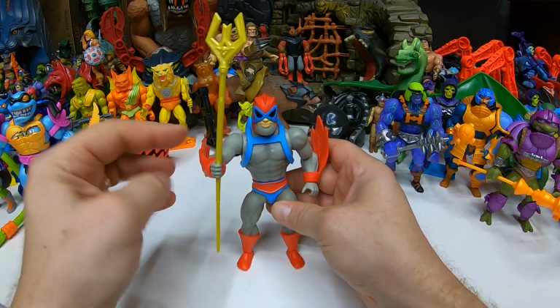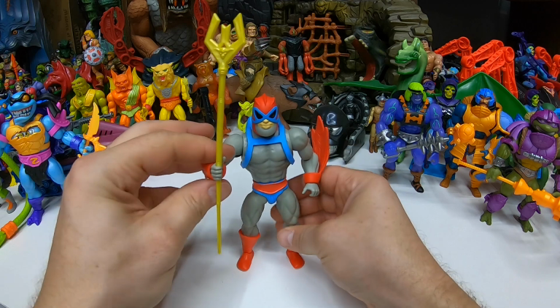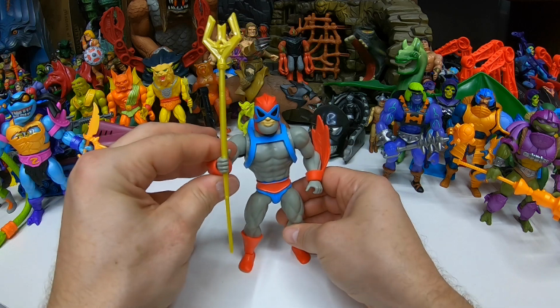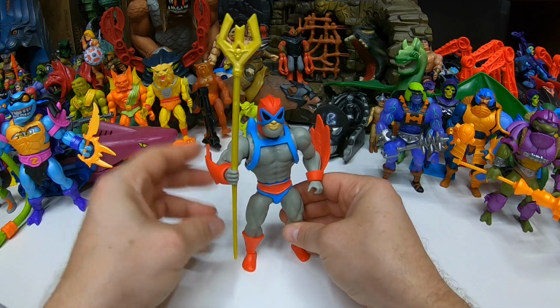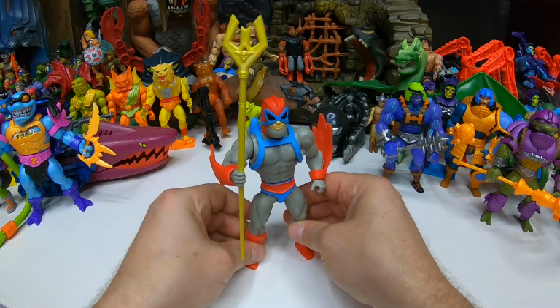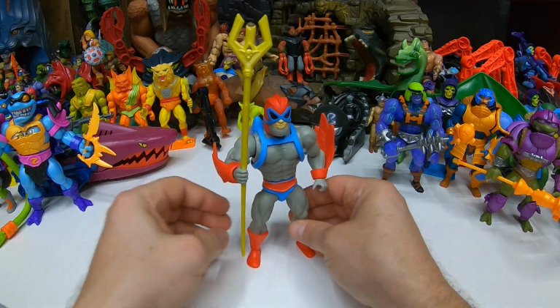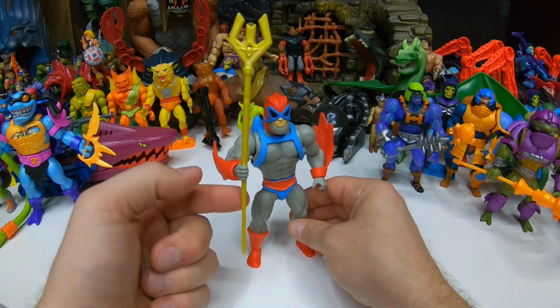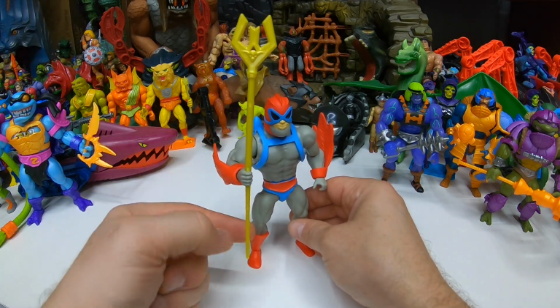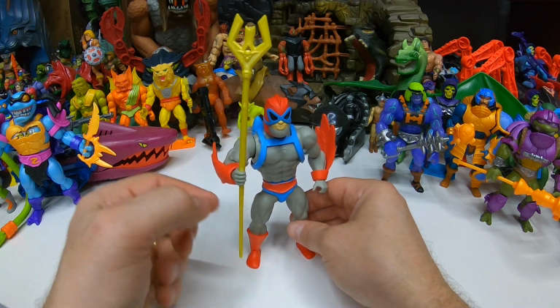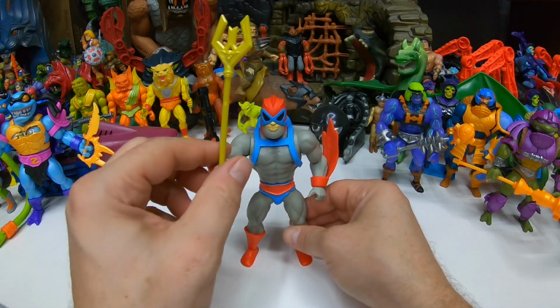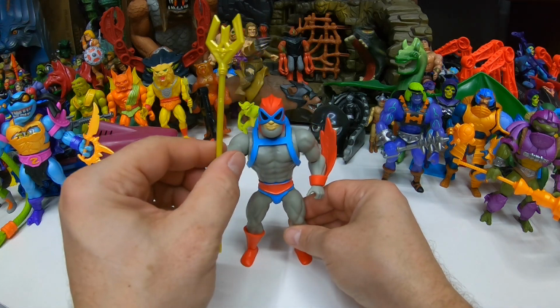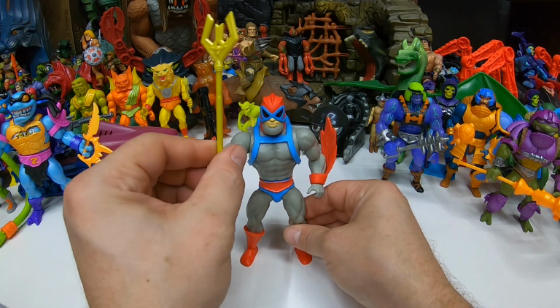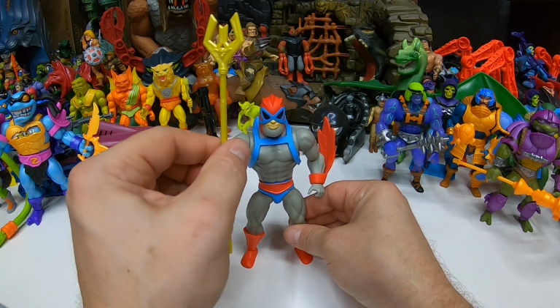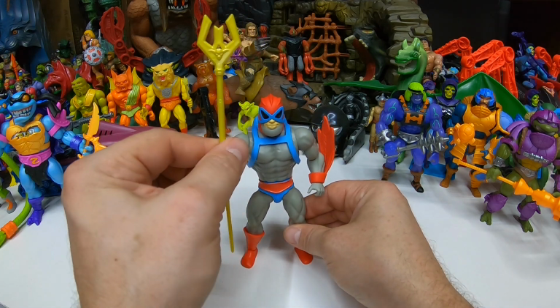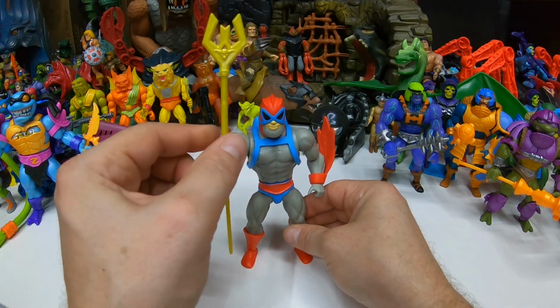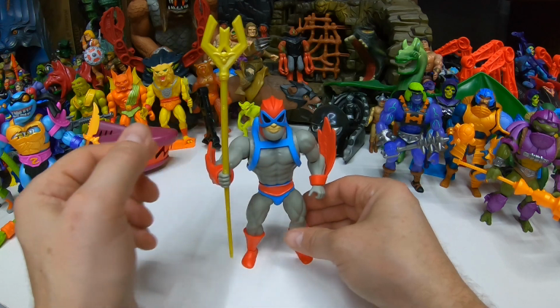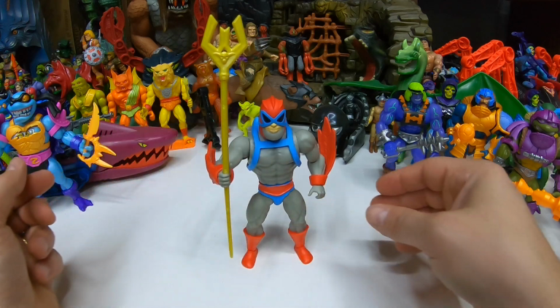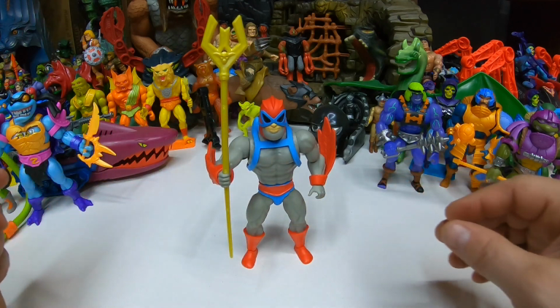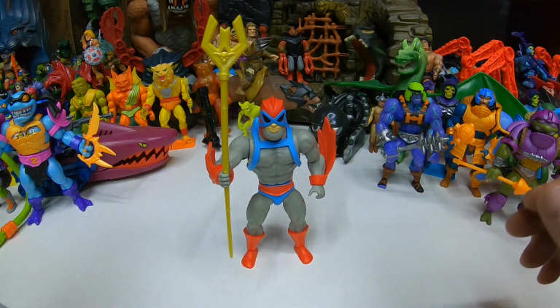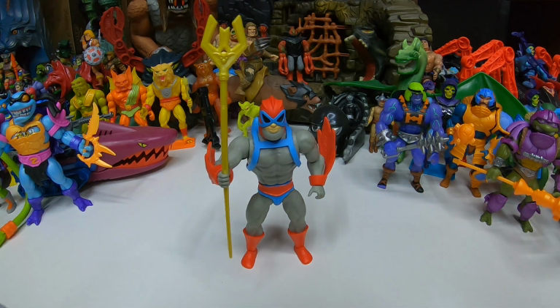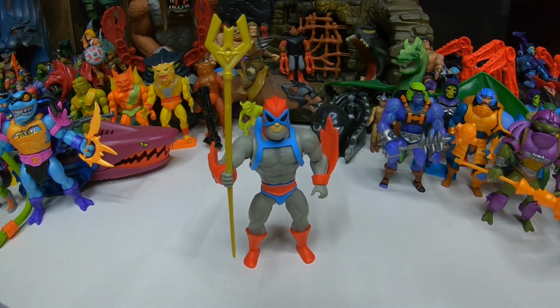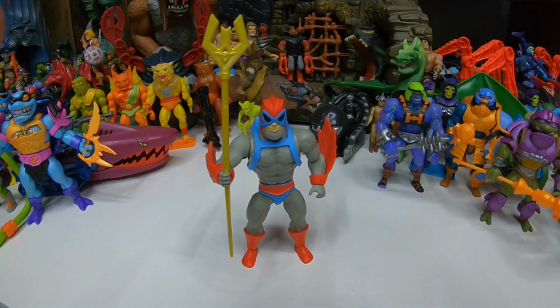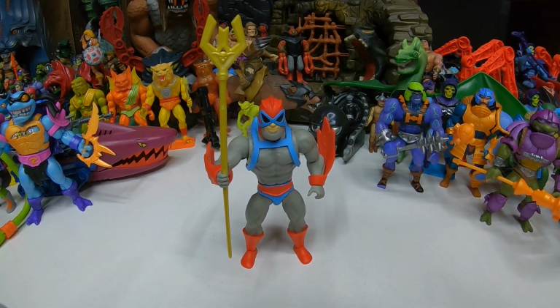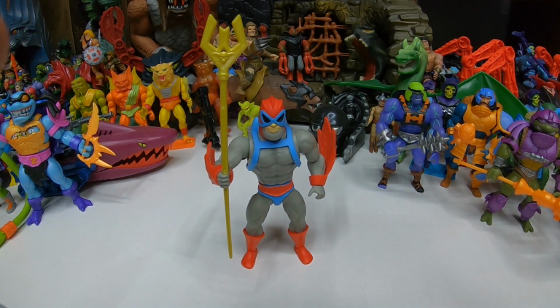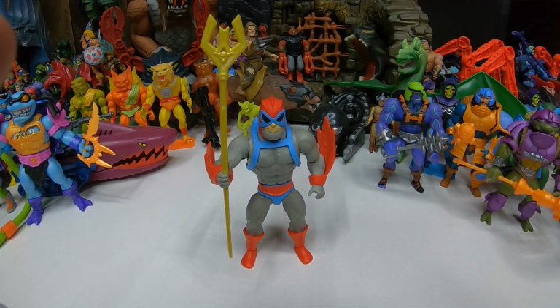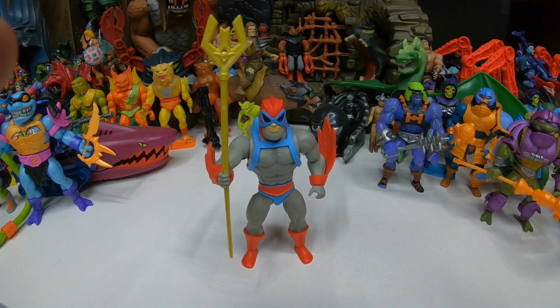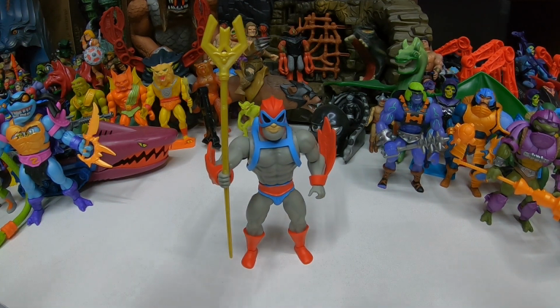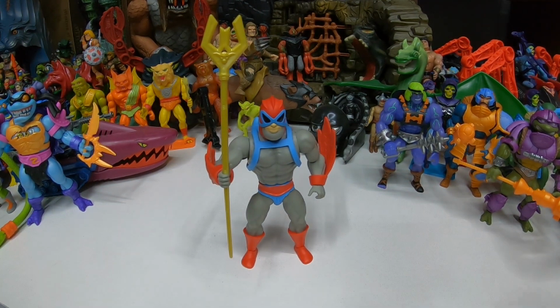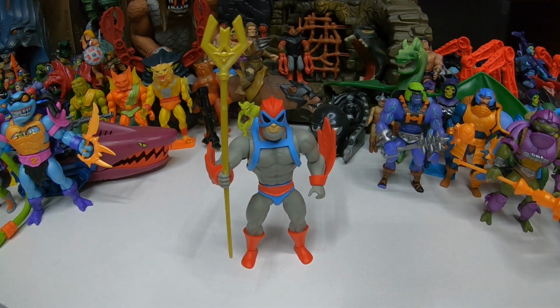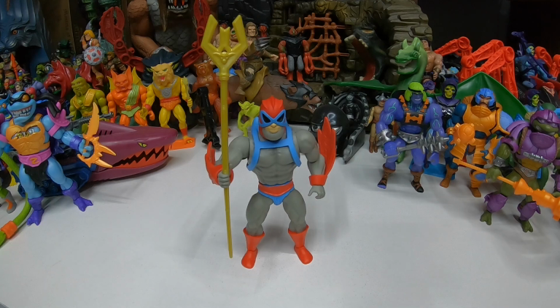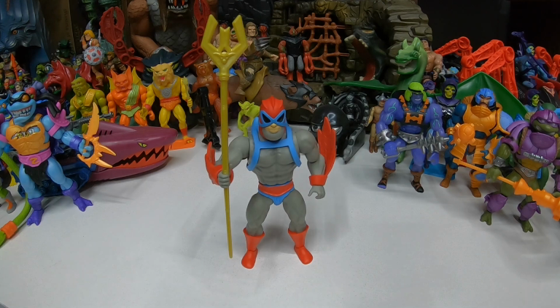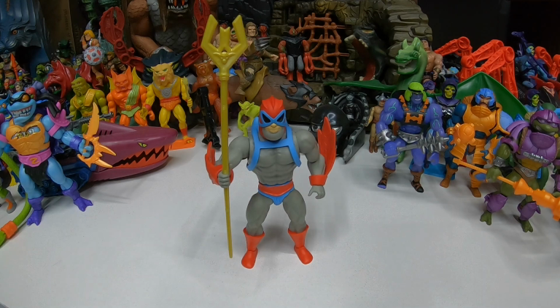It's a pretty cool little staff. It's kind of thin on the end, but it's a pretty cool accessory.